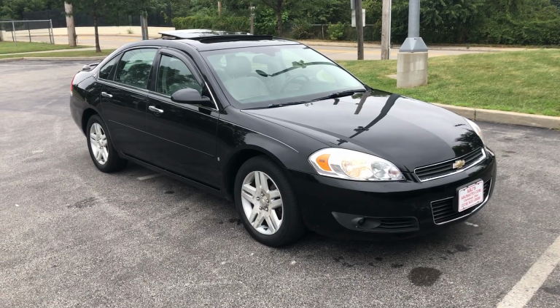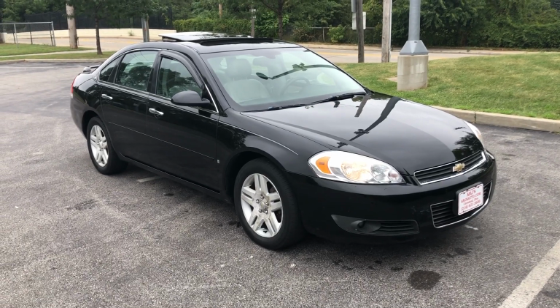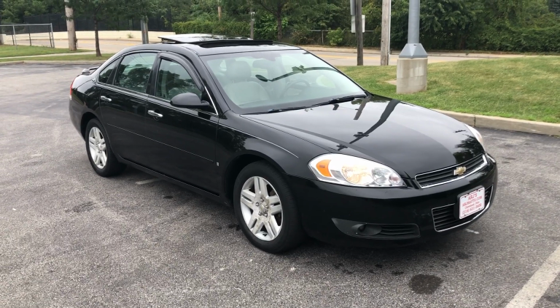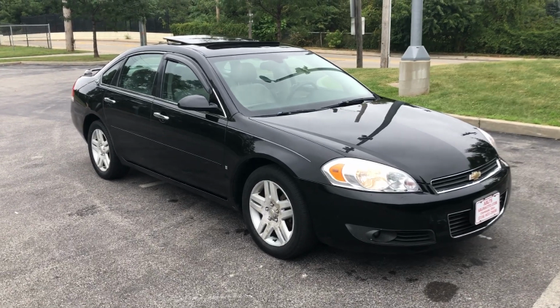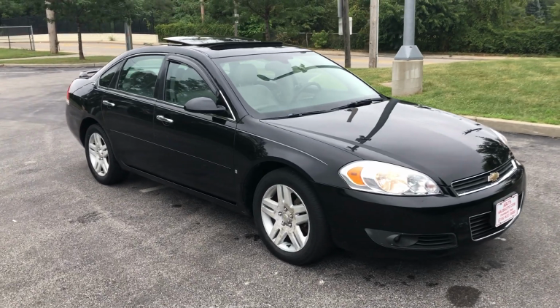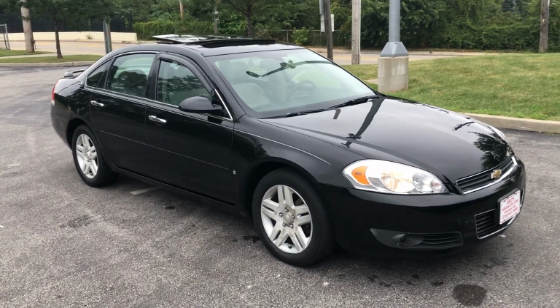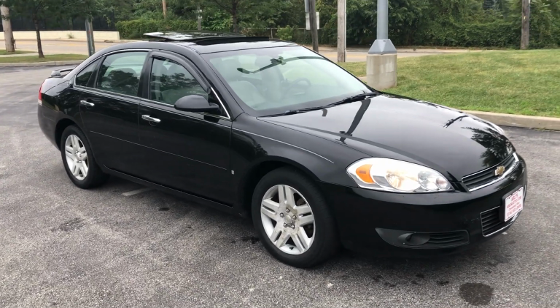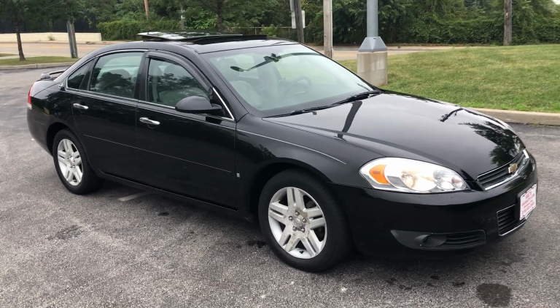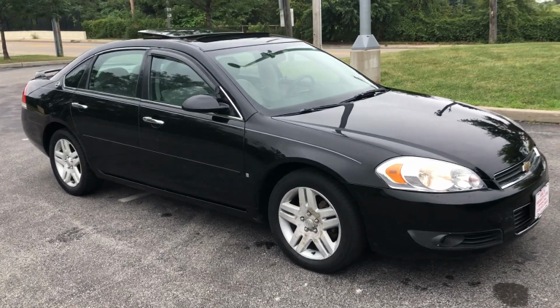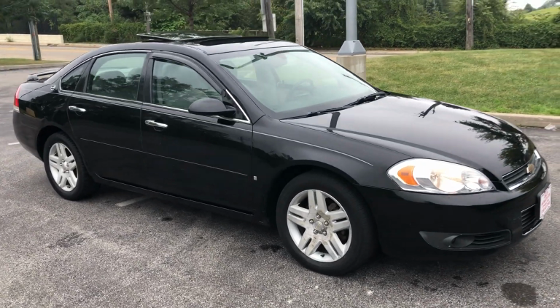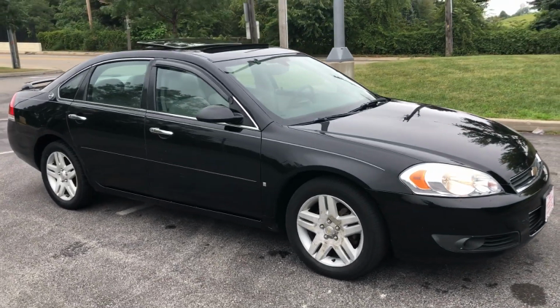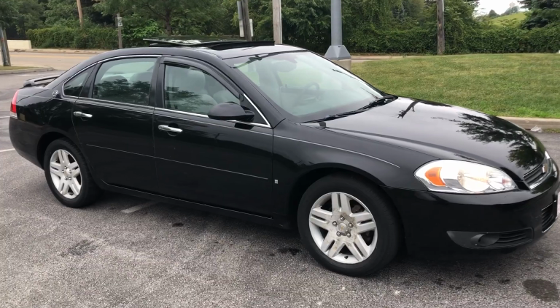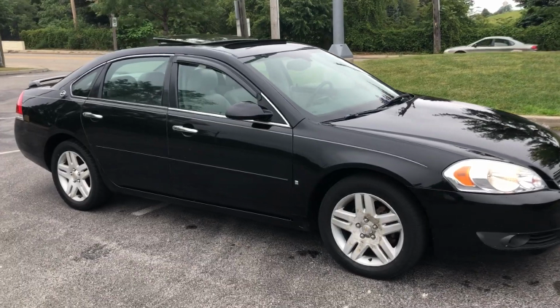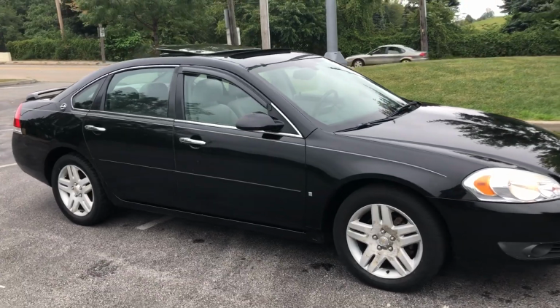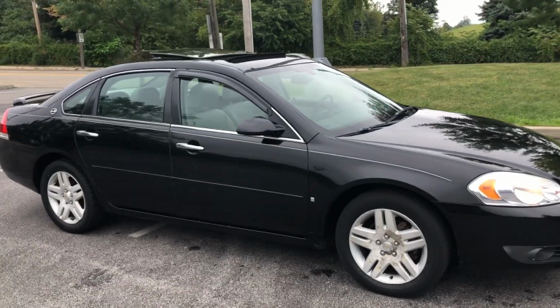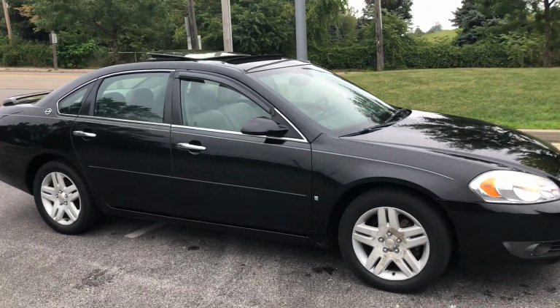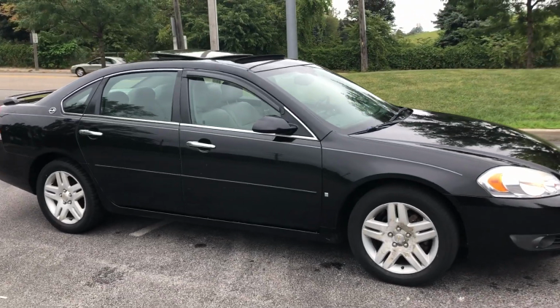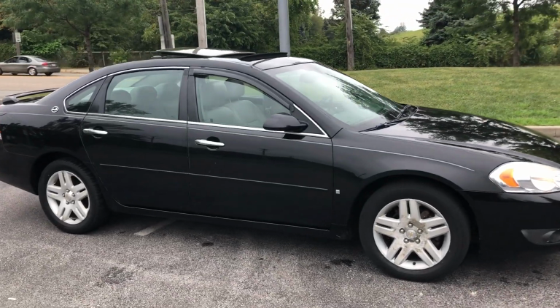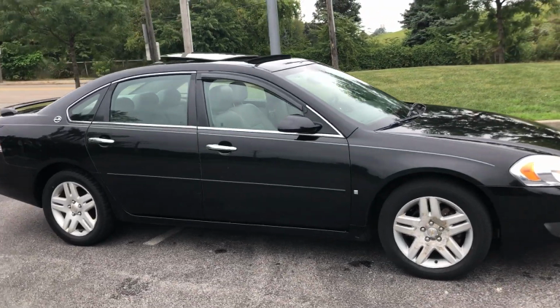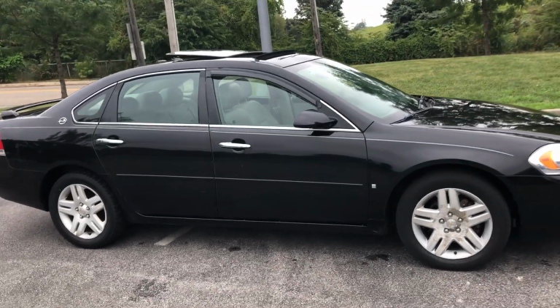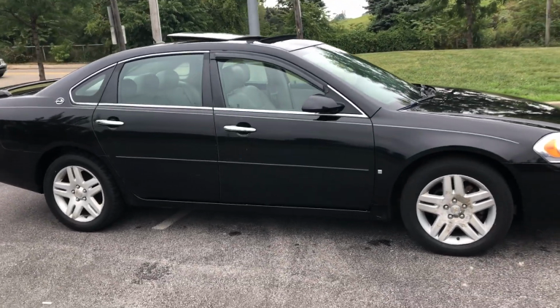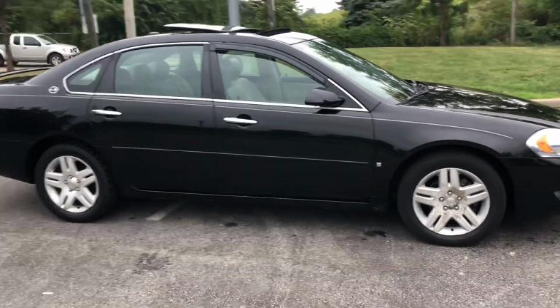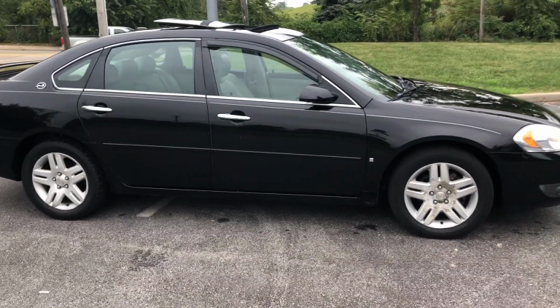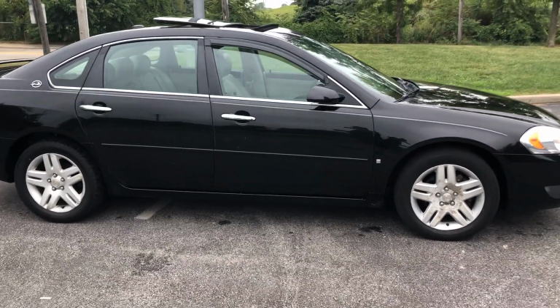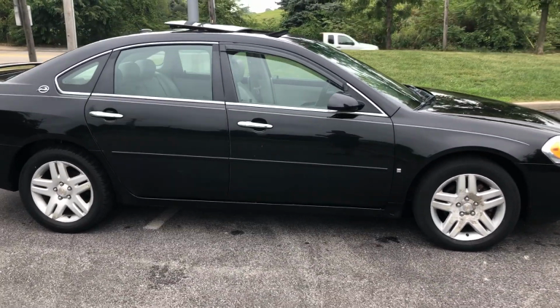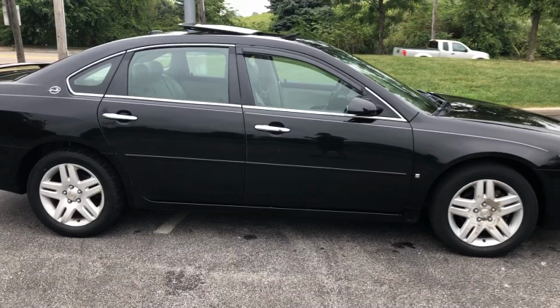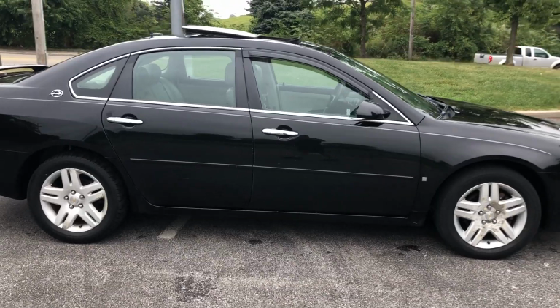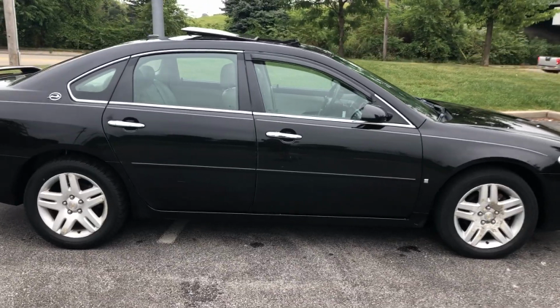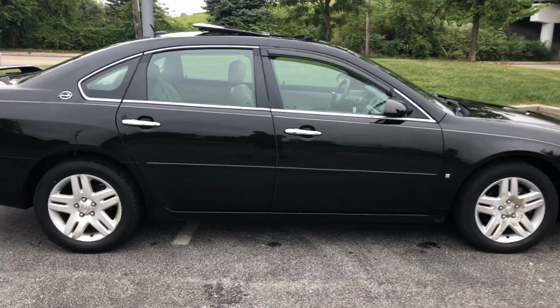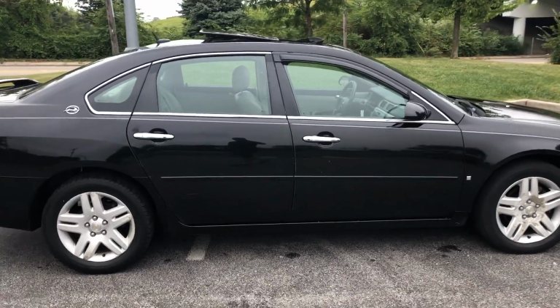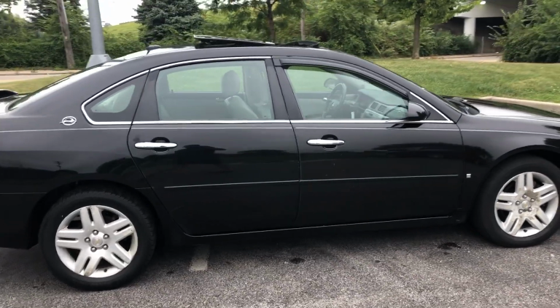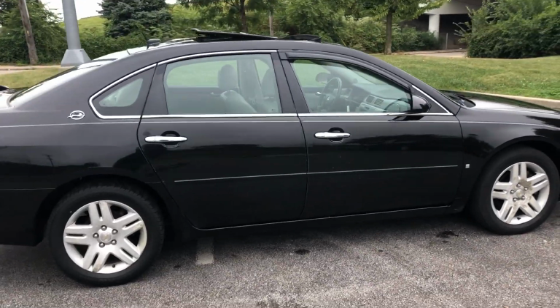ARJ is proud to present this 2007 Chevy Impala, a one-owner vehicle with a clean Carfax history showing 39 service records. You can check all that out online at ARJZero.com, where we offer complimentary Carfax and complimentary delivery.